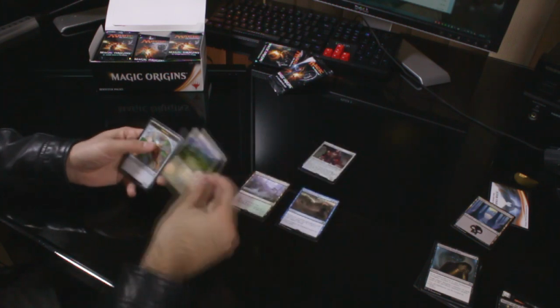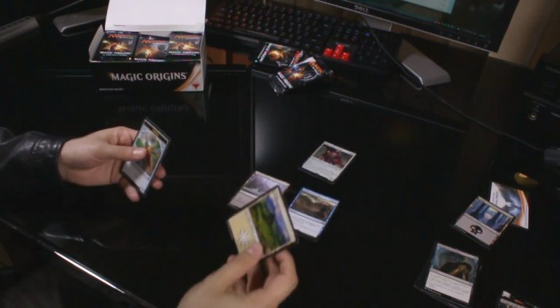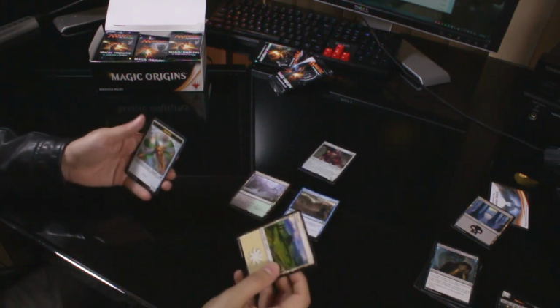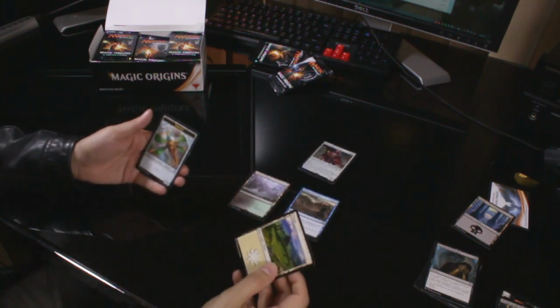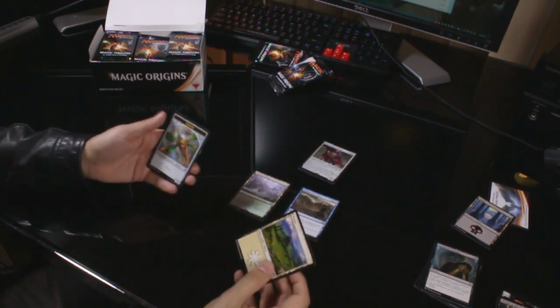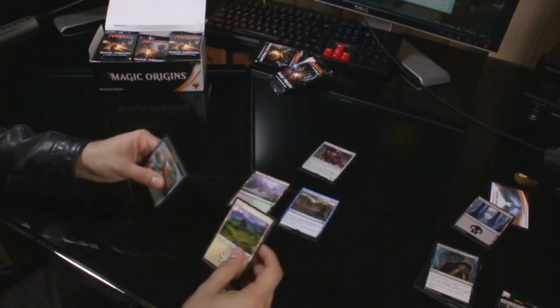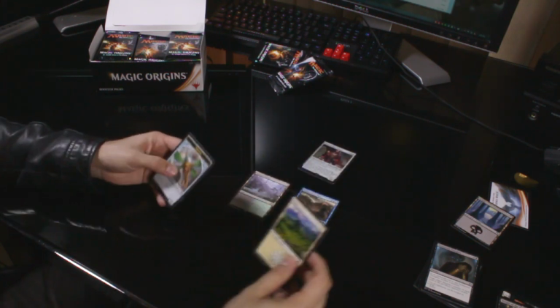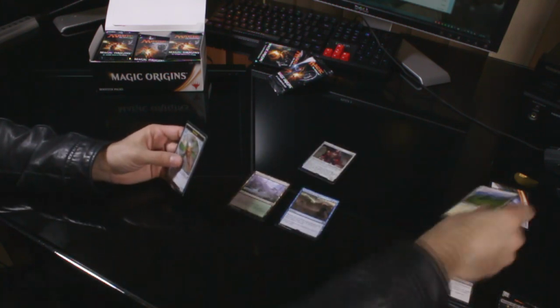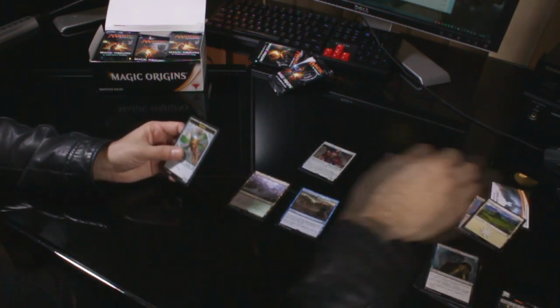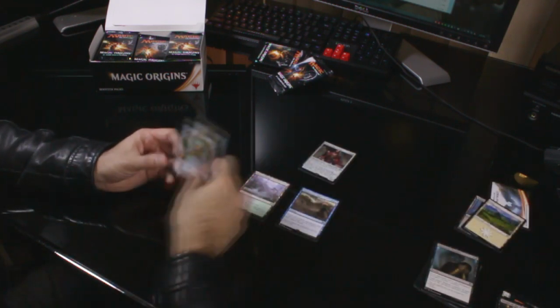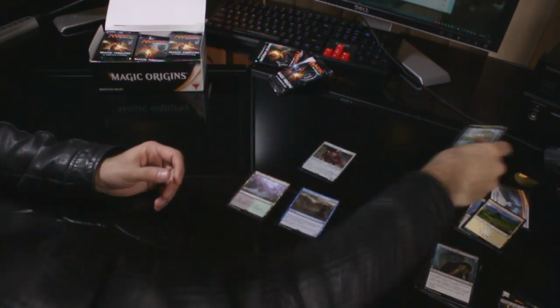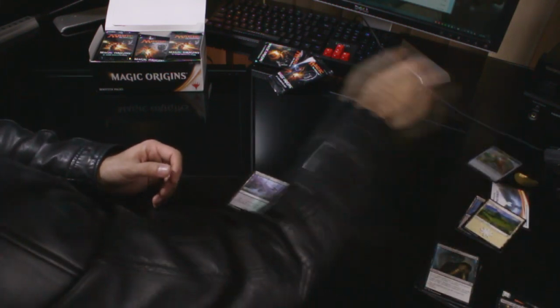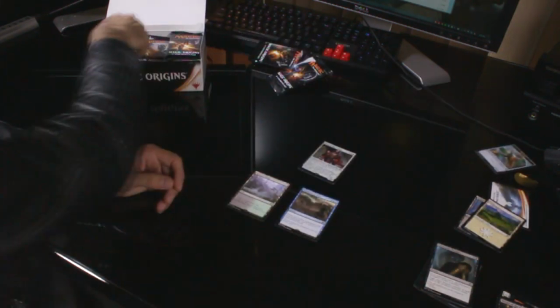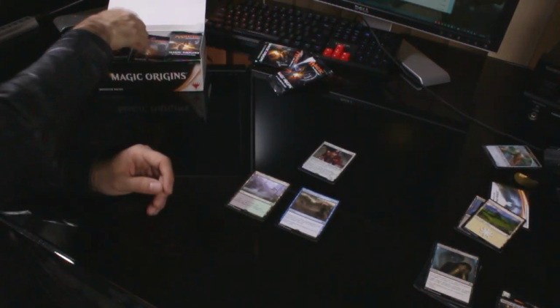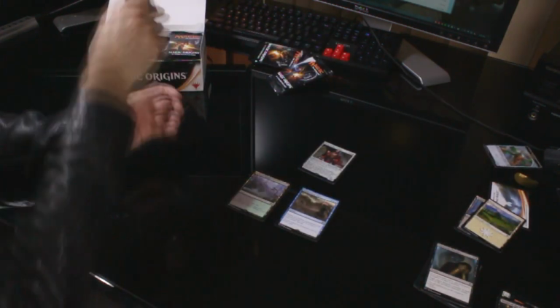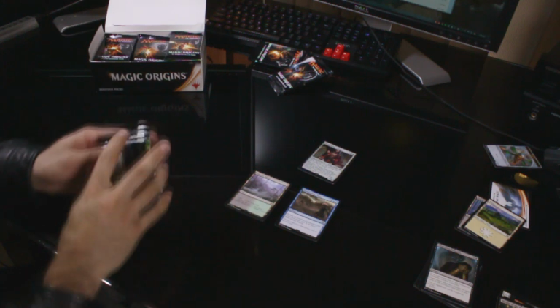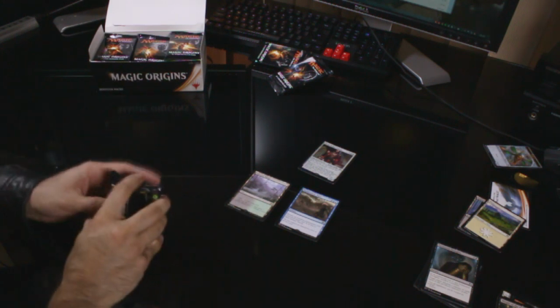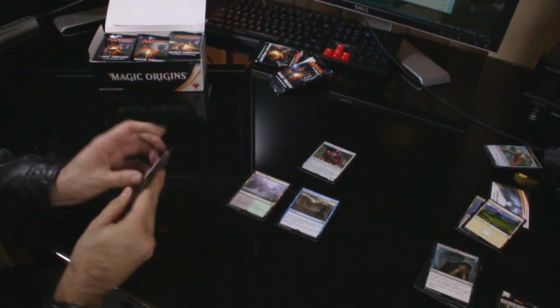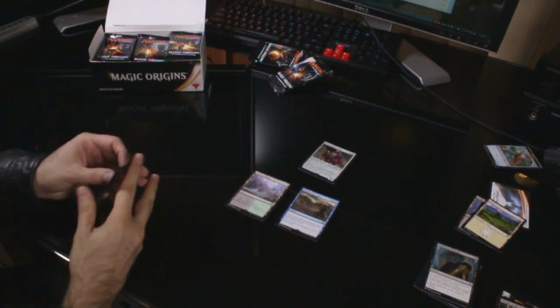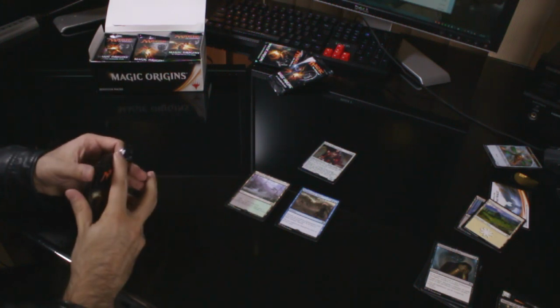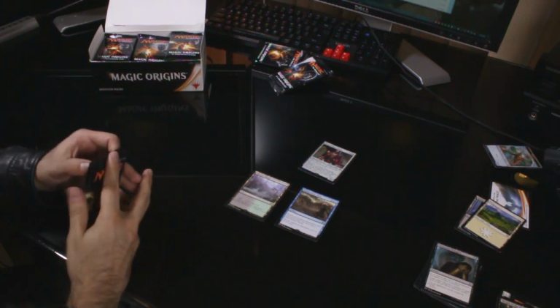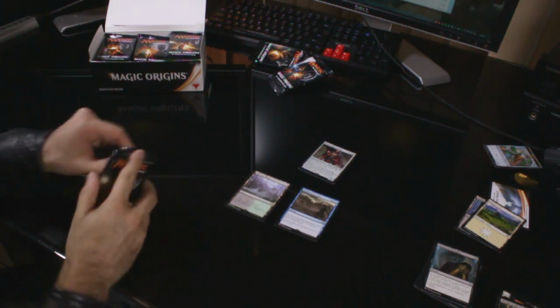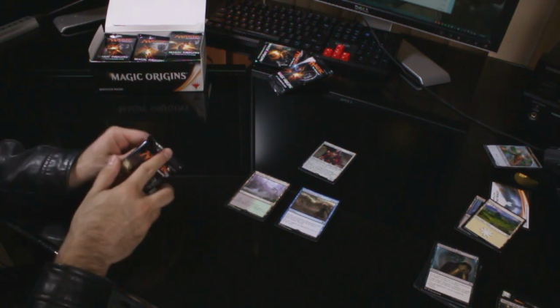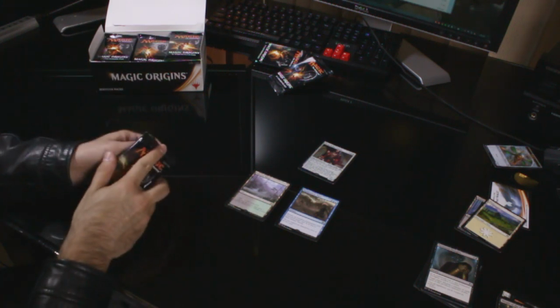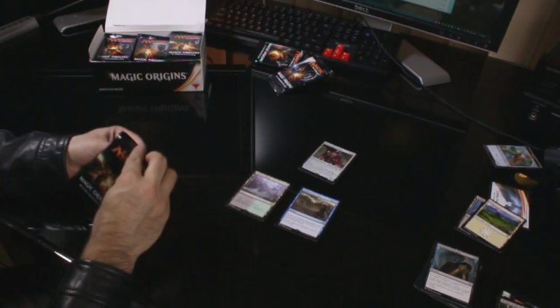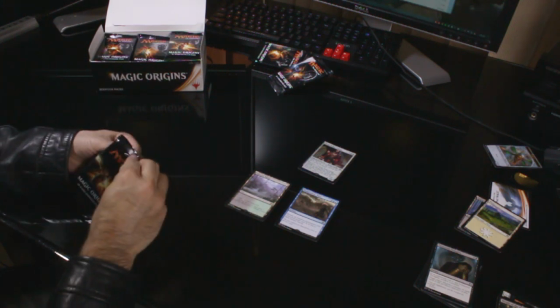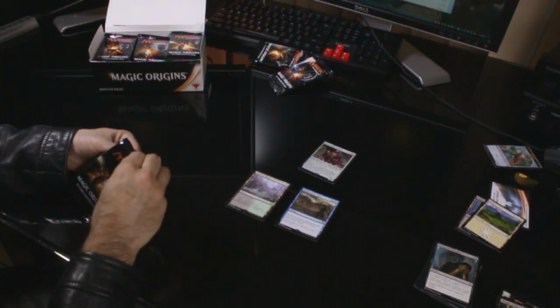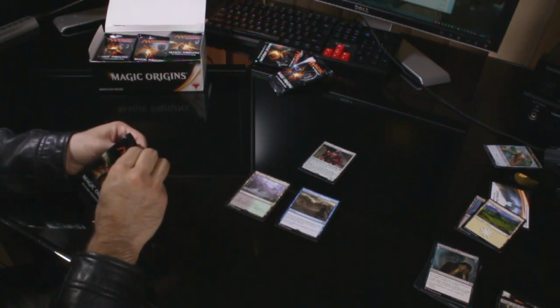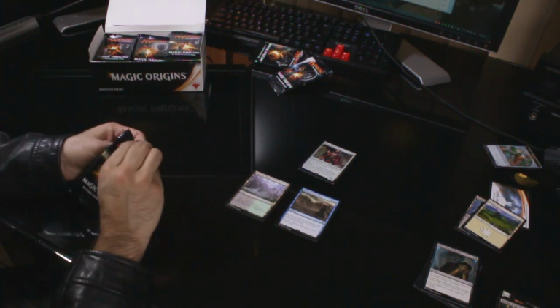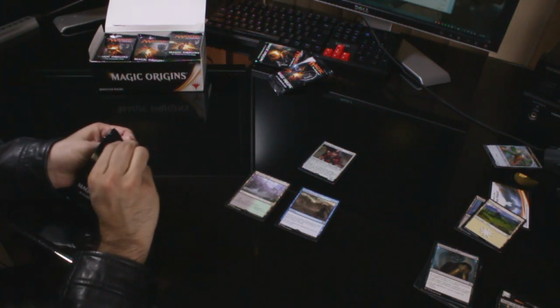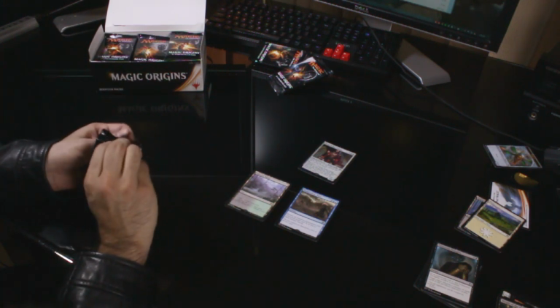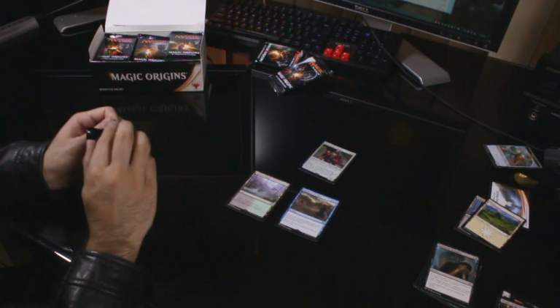Hixus Prison Warden: whenever a creature deals combat damage to you, if Hixus Prison Warden entered the battlefield this turn, exile that creature until Hixus leaves the battlefield. And we got Plains and a Thopter token. I played in the pre-release and I hate Thopters — that's all I can say.